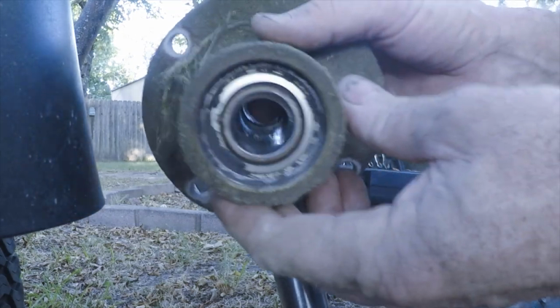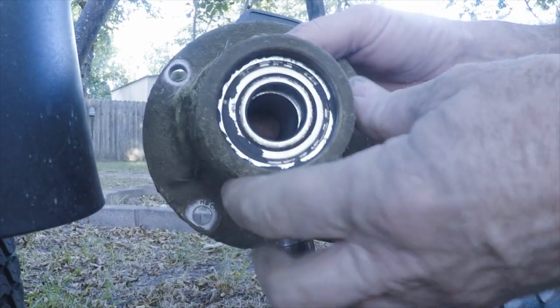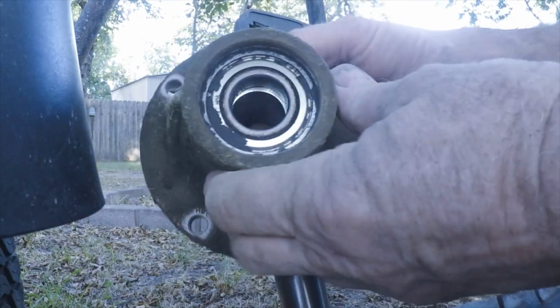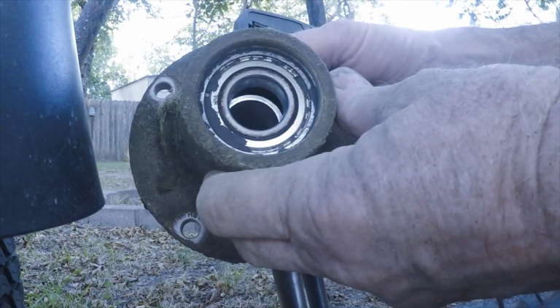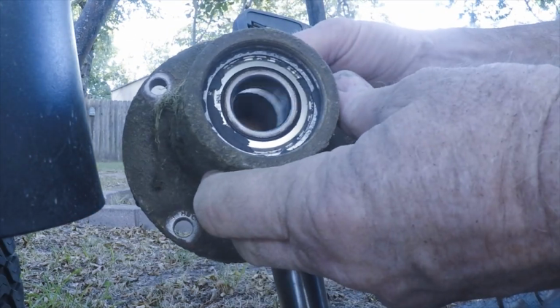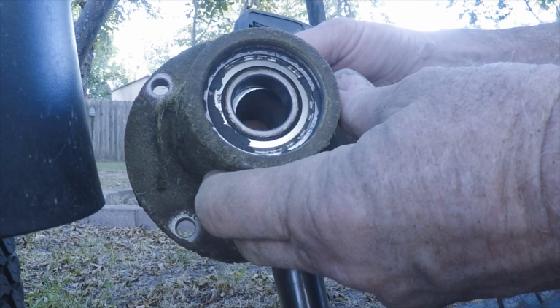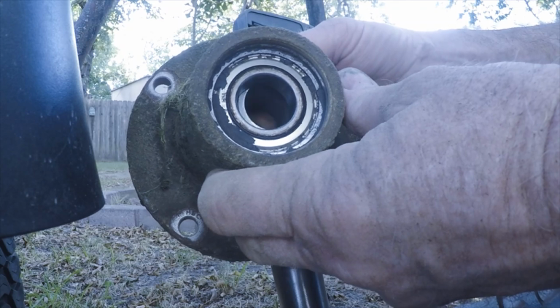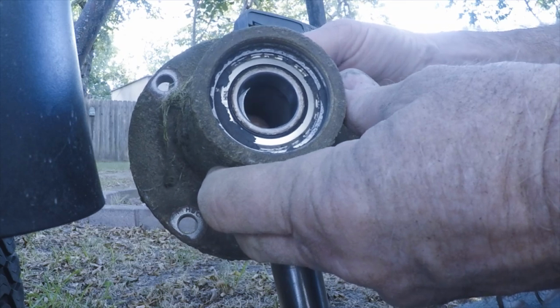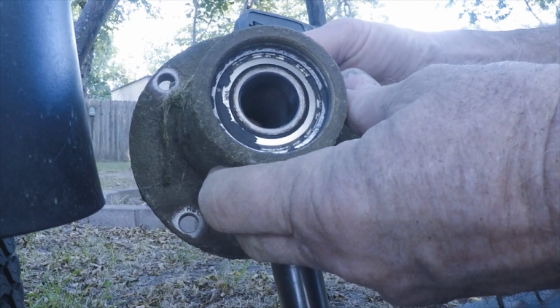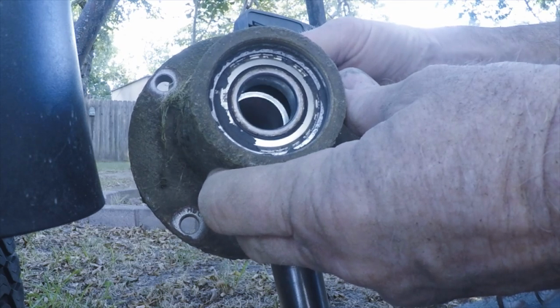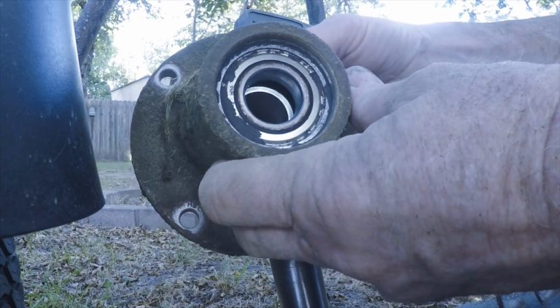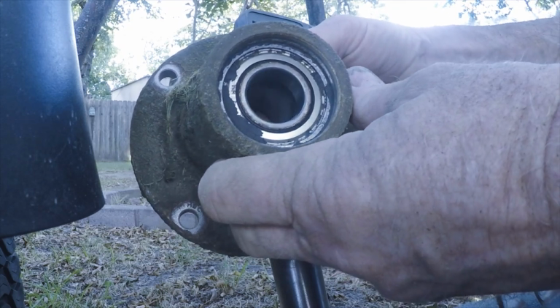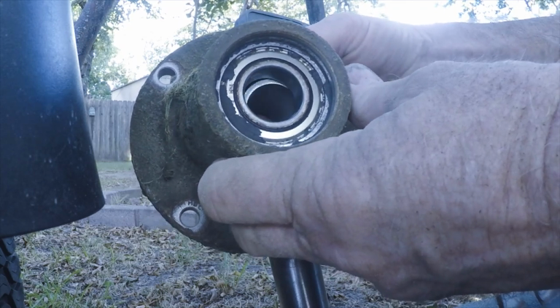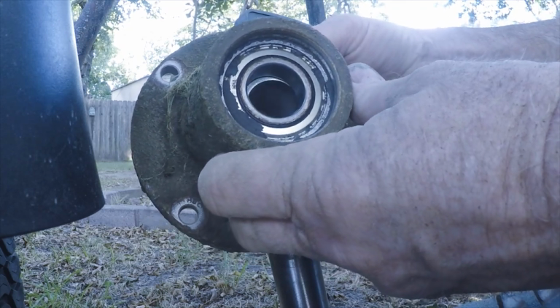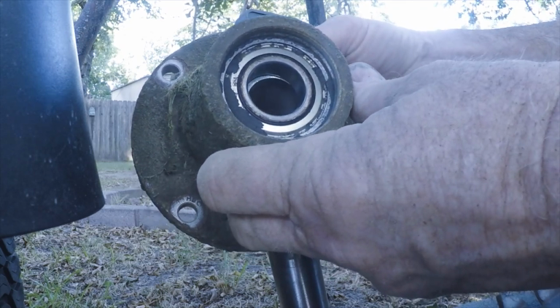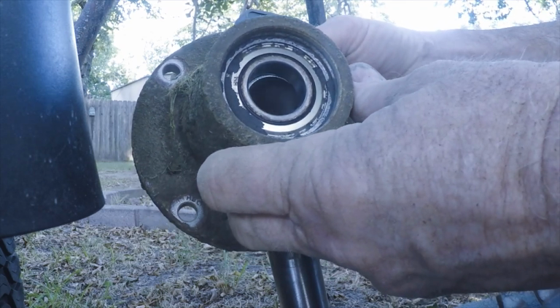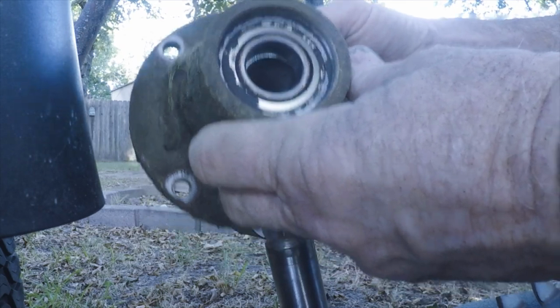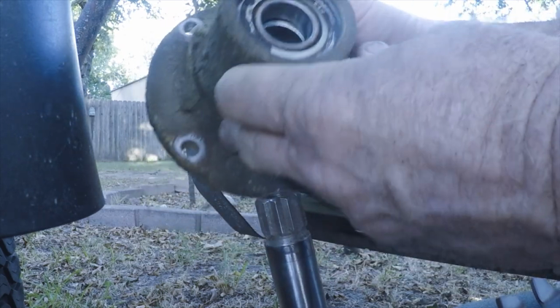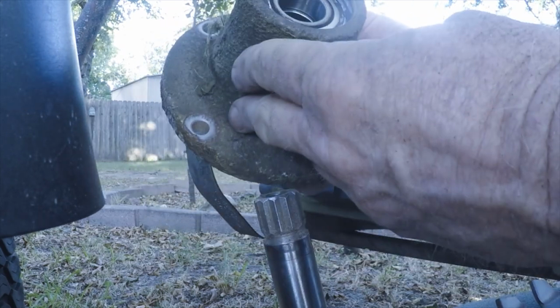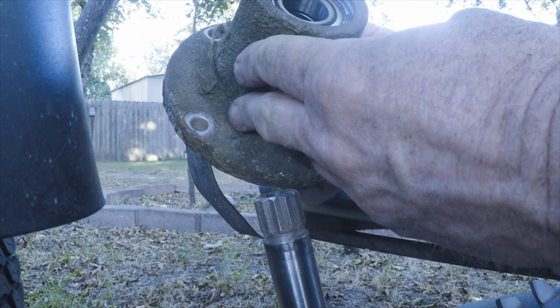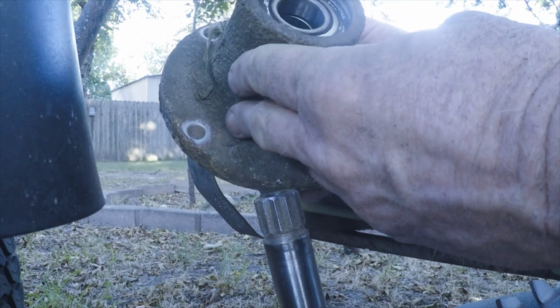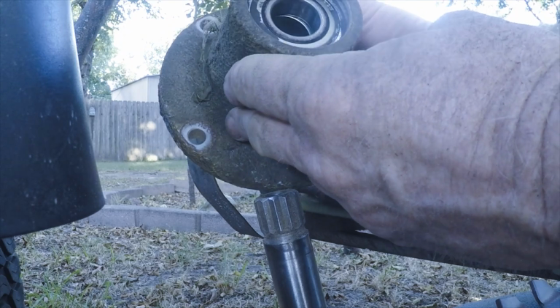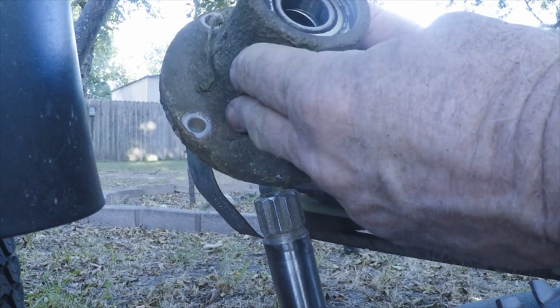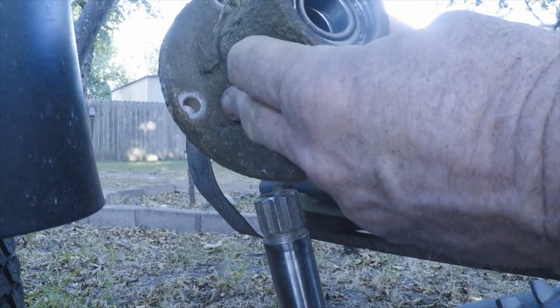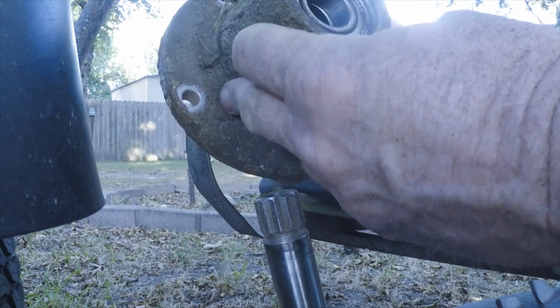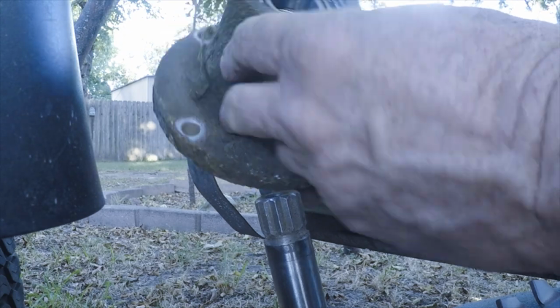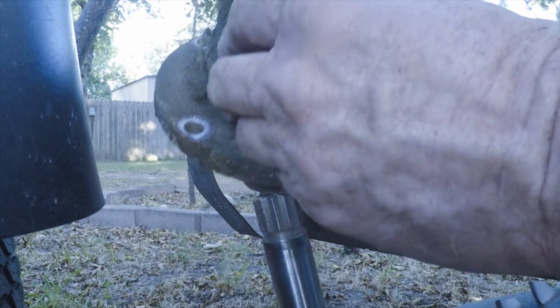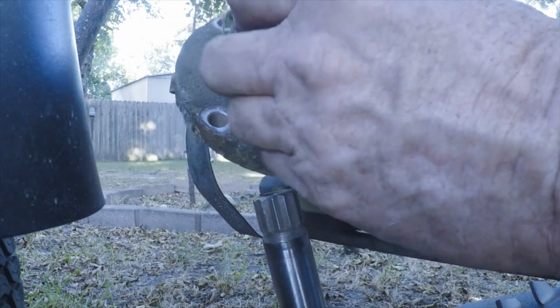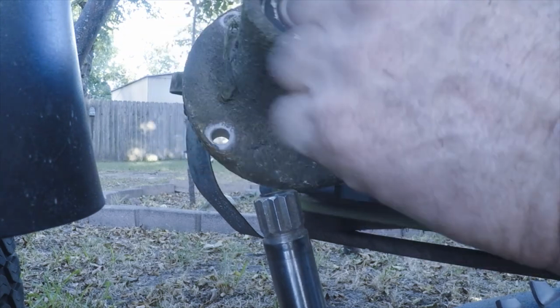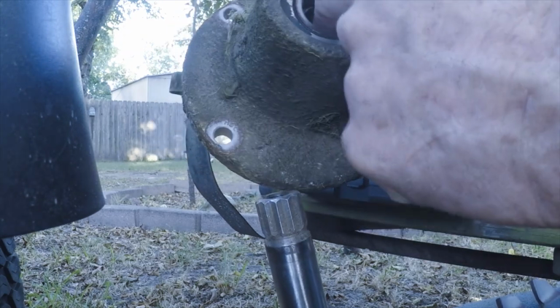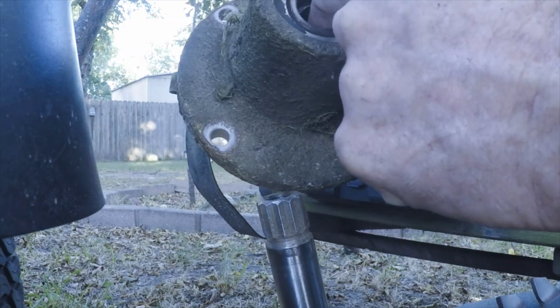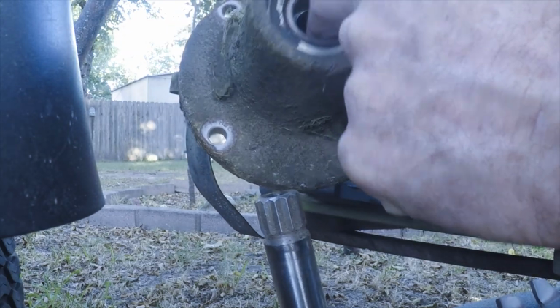It's got a spacer in there to keep the right distance between the bearings. Now I've got to see what holds these bearings in.